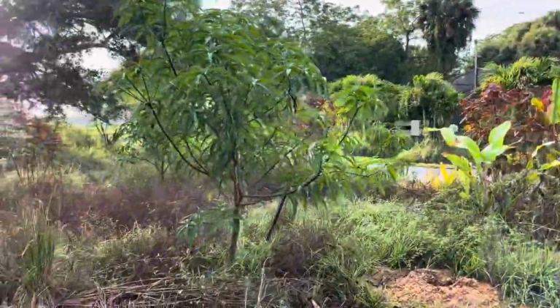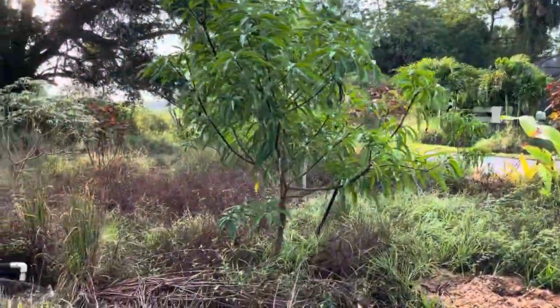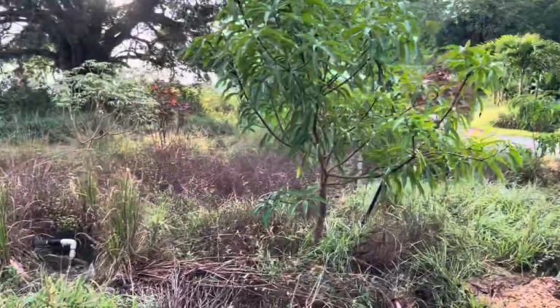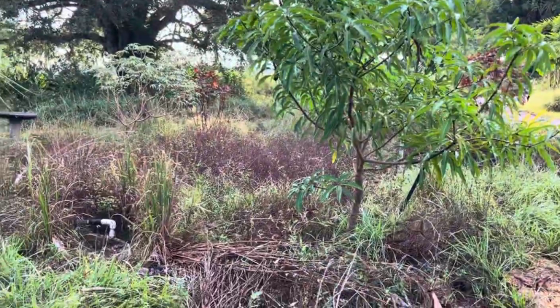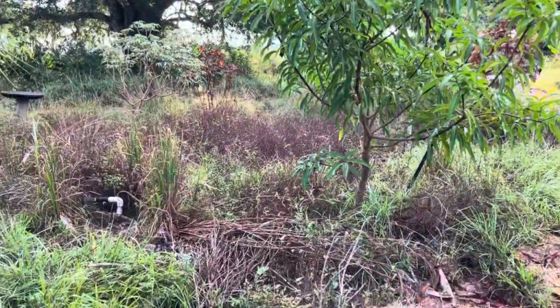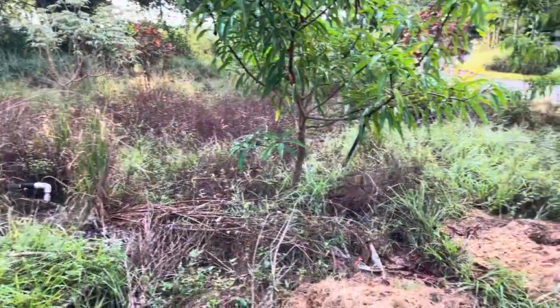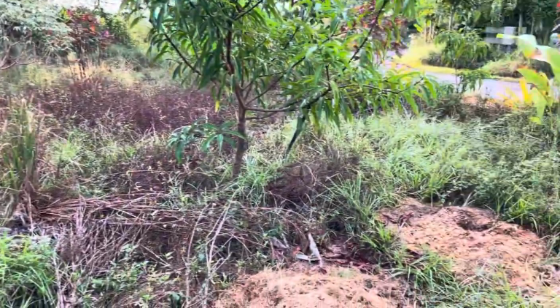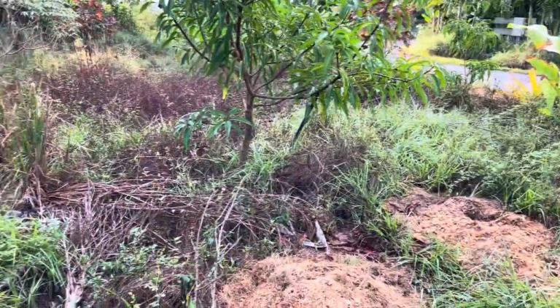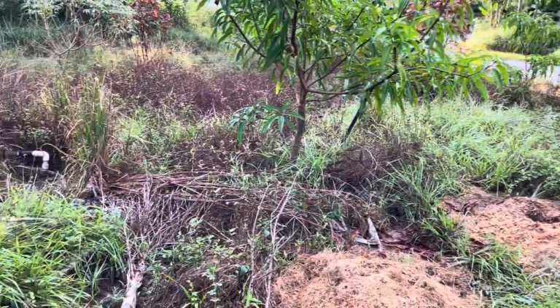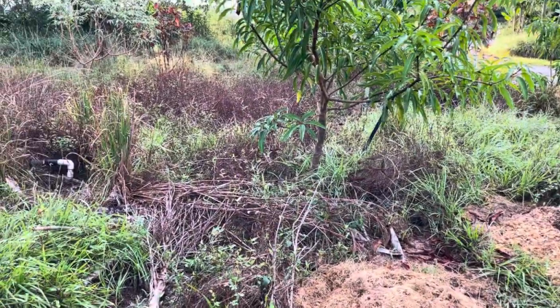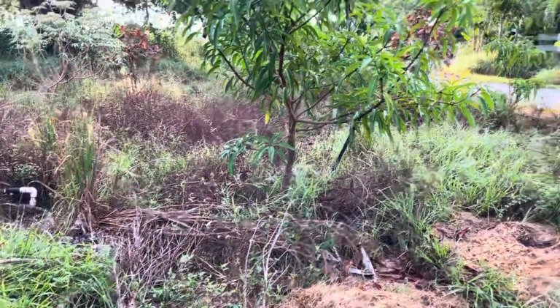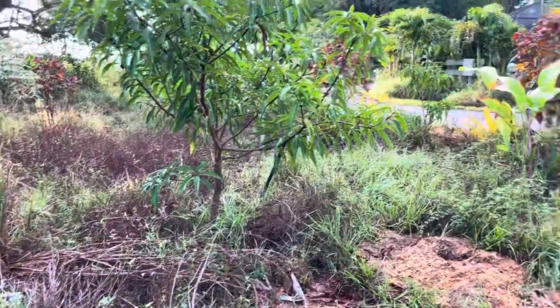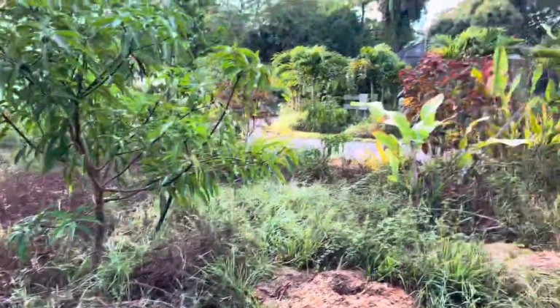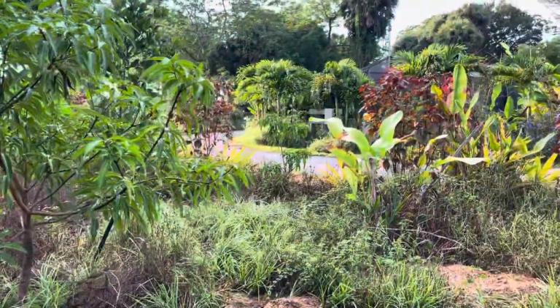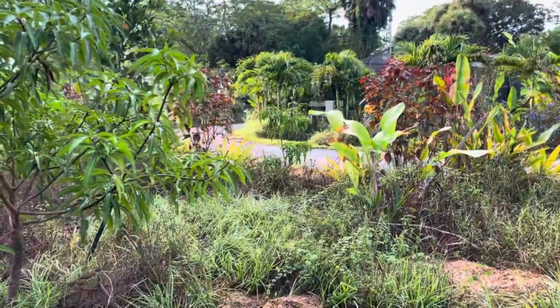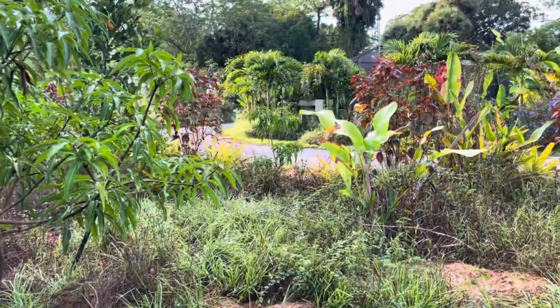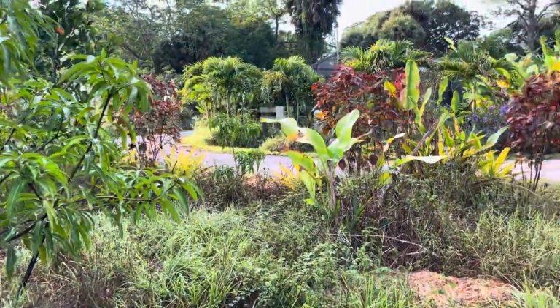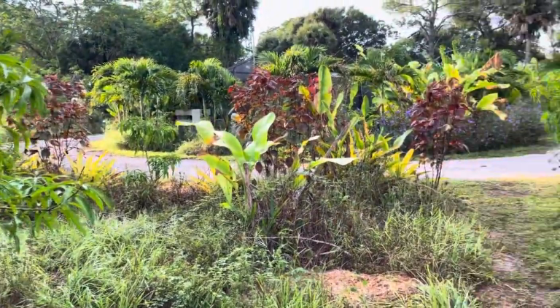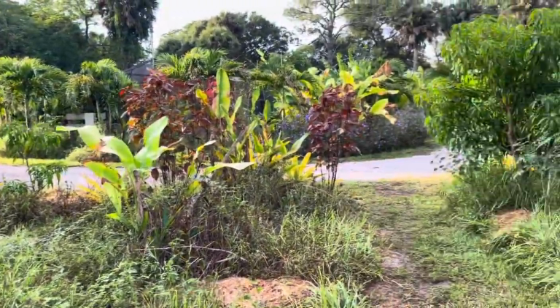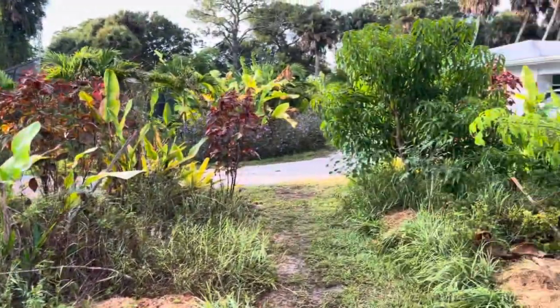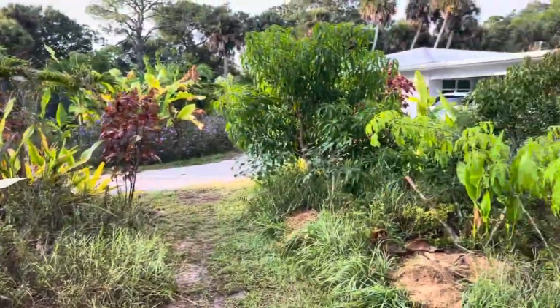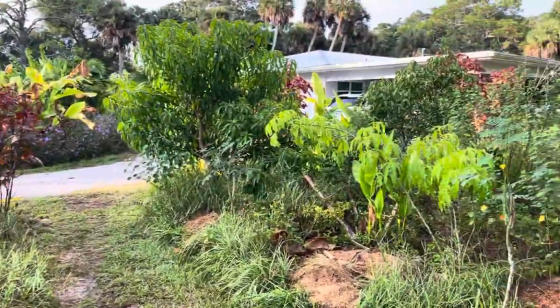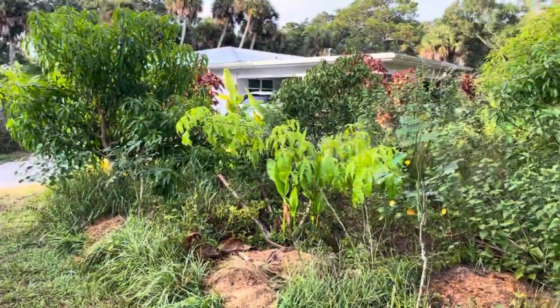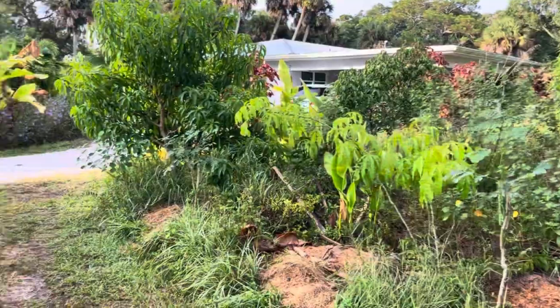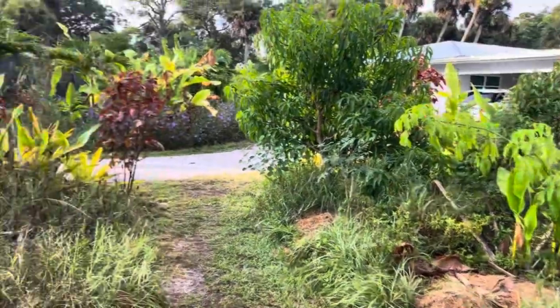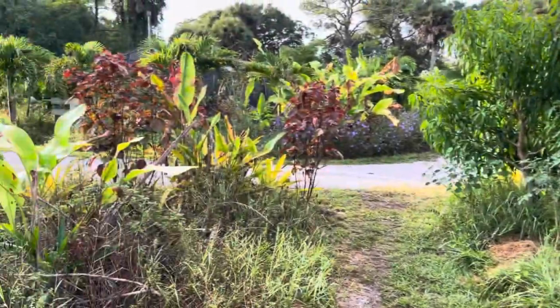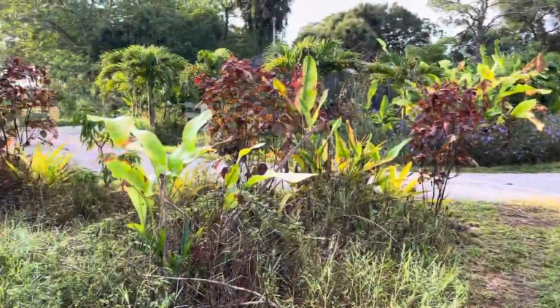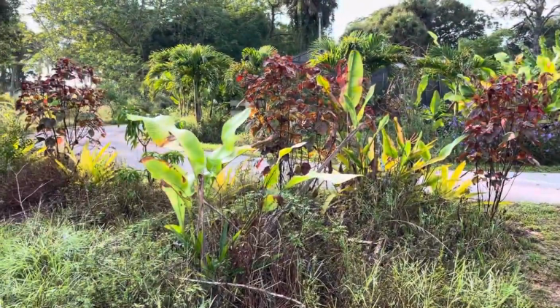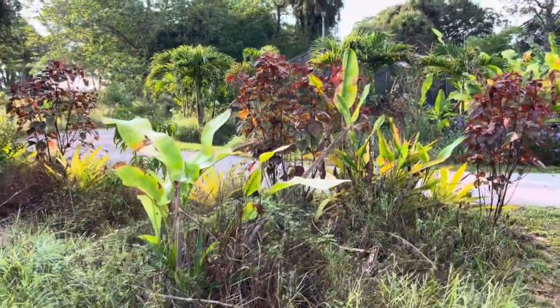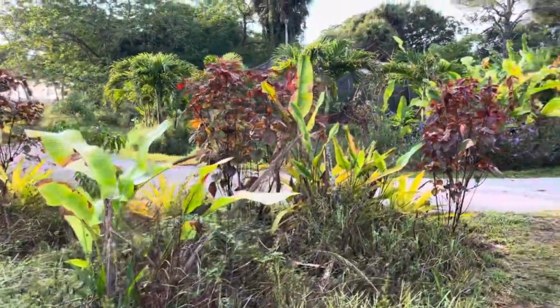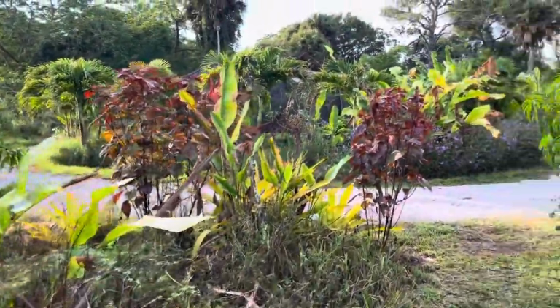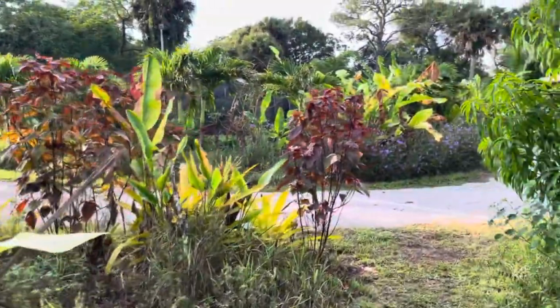Nobody talks about doing this style of management, even though when you look at pictures from Belize, Ecuador, Colombia, or the countryside in Europe of old orchards, it all looks like this.